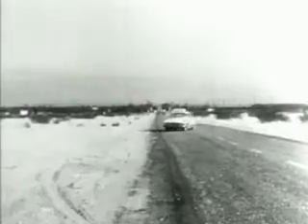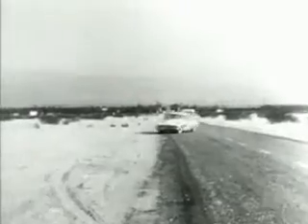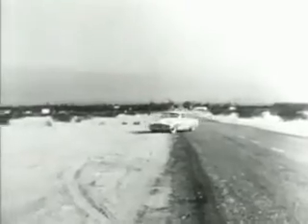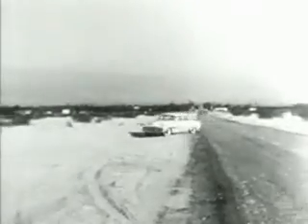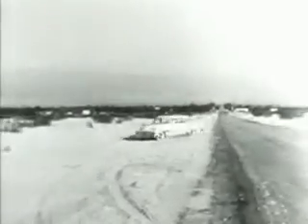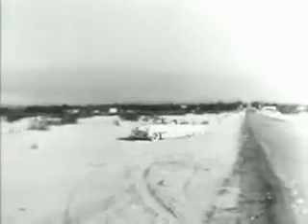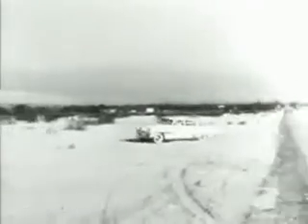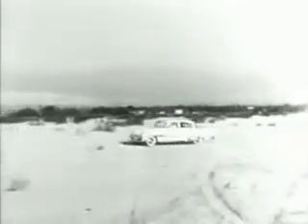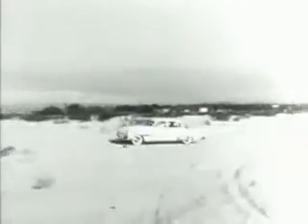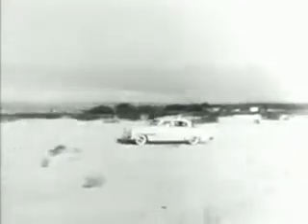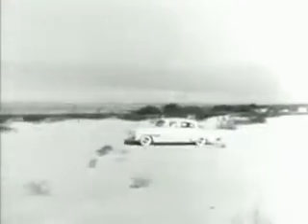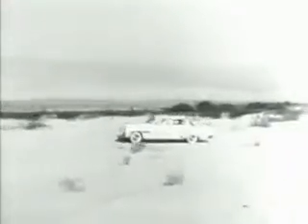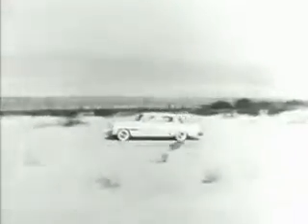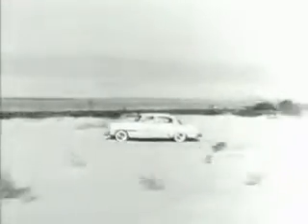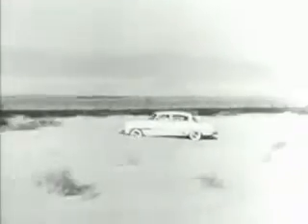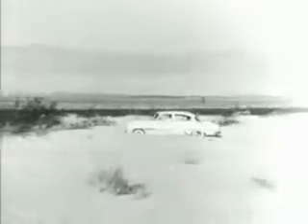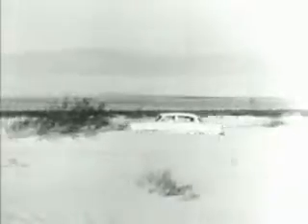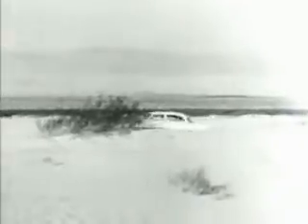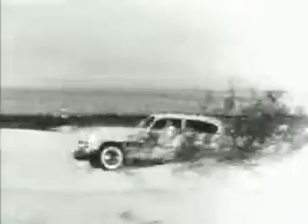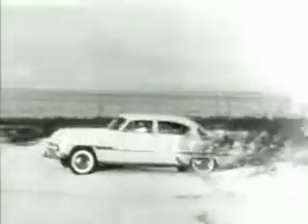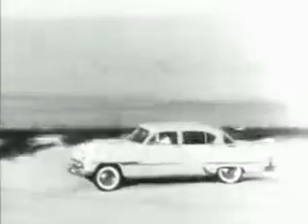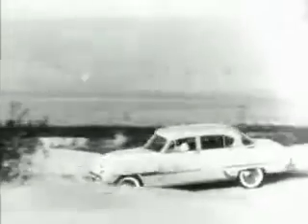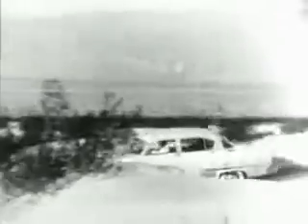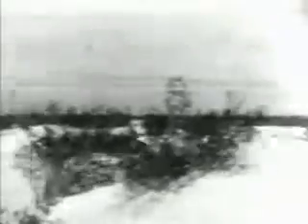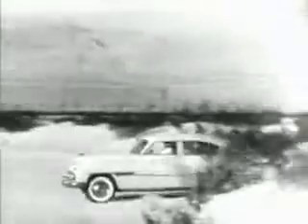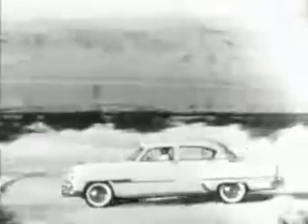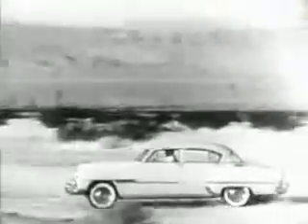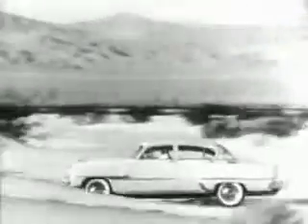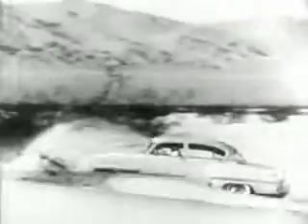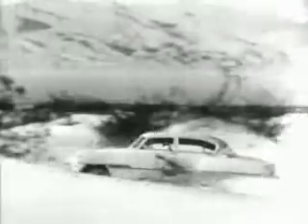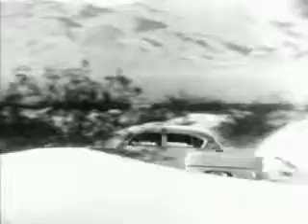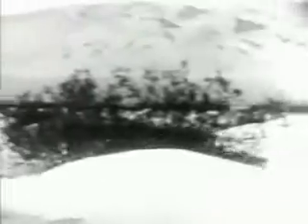Now watch — we're driving this DeSoto automatic out into the sand. In an ordinary car, it would be almost impossible to move or steer in this type of sand. Watch this though.